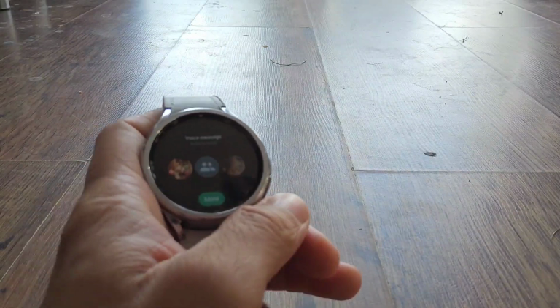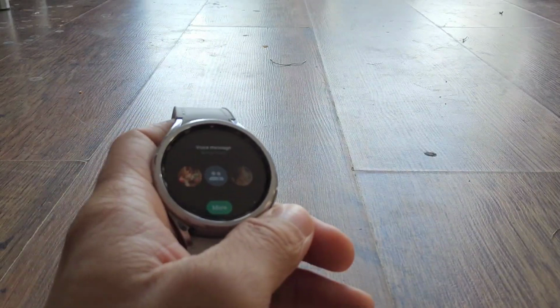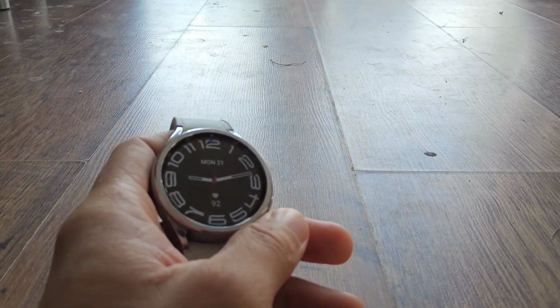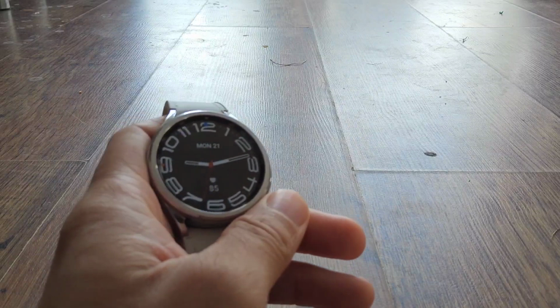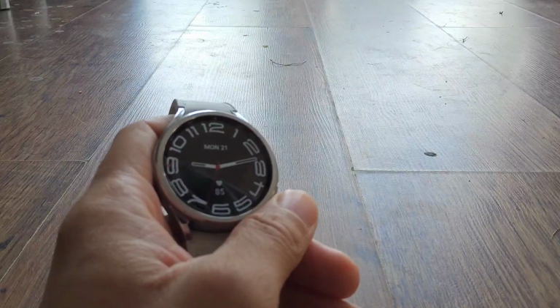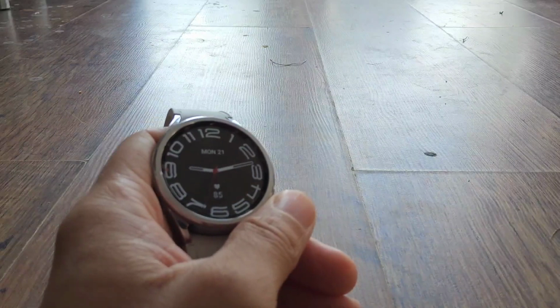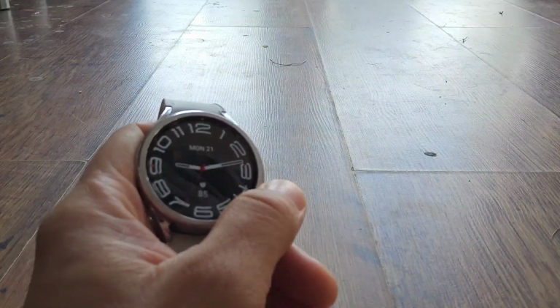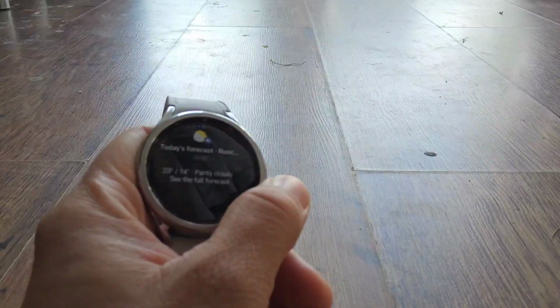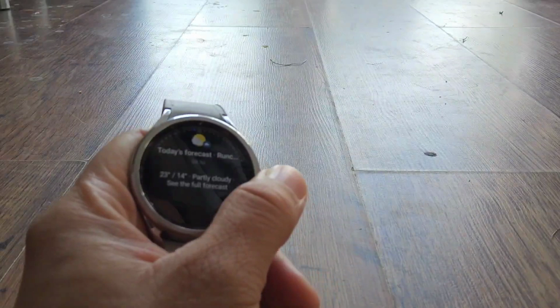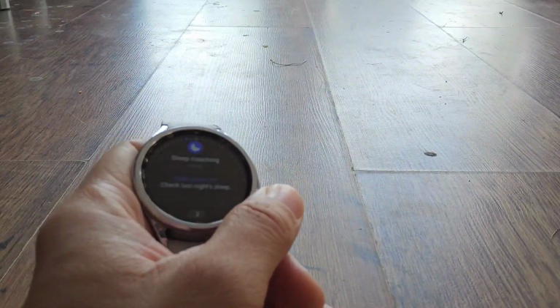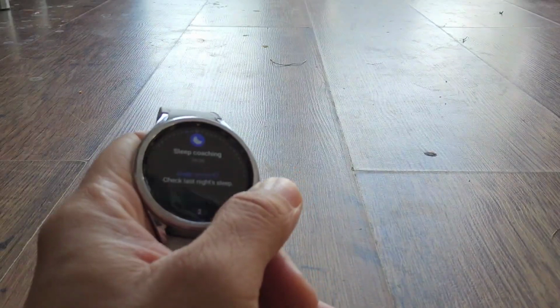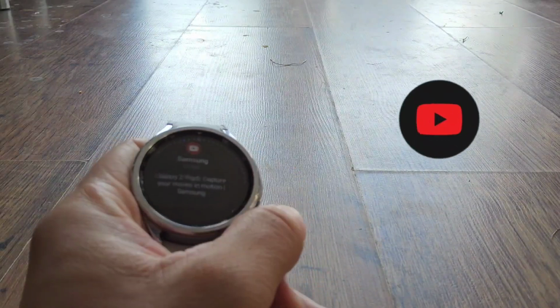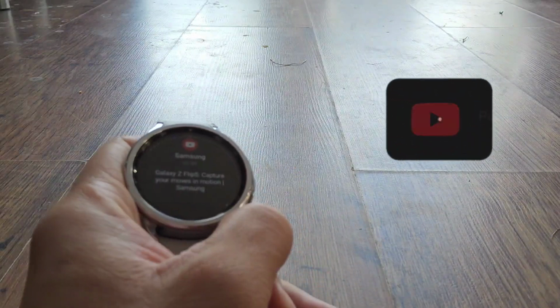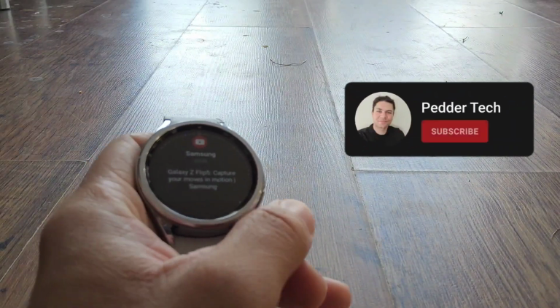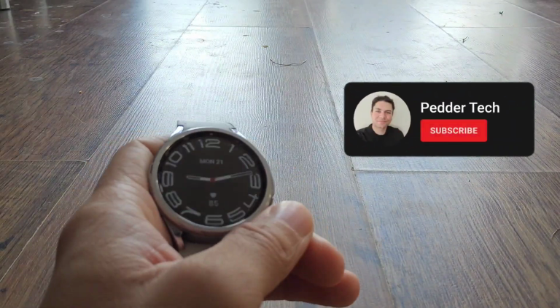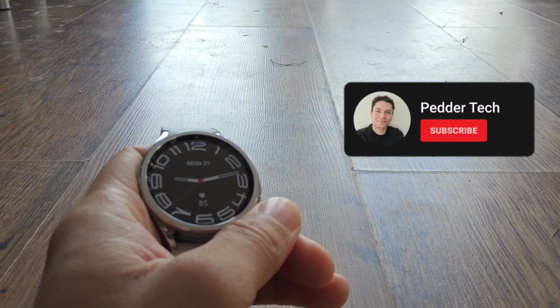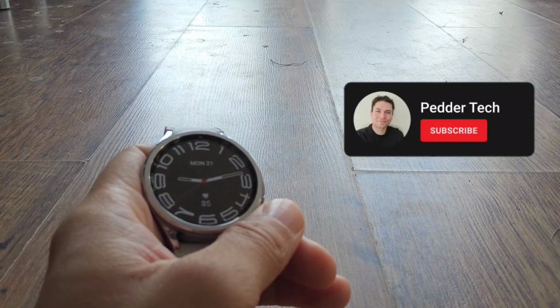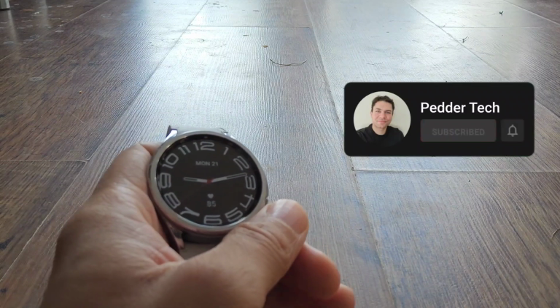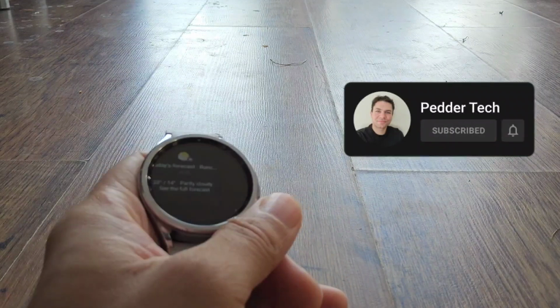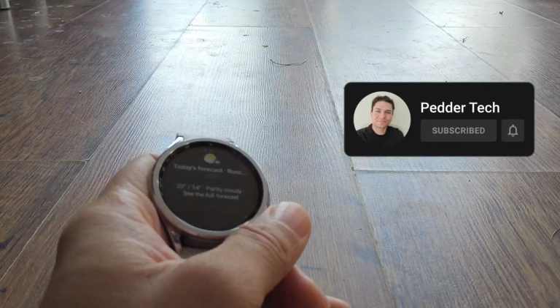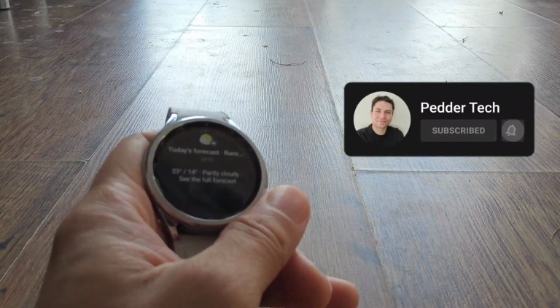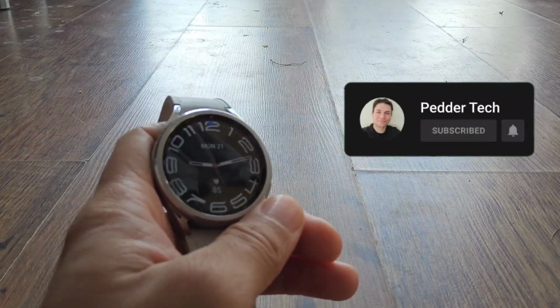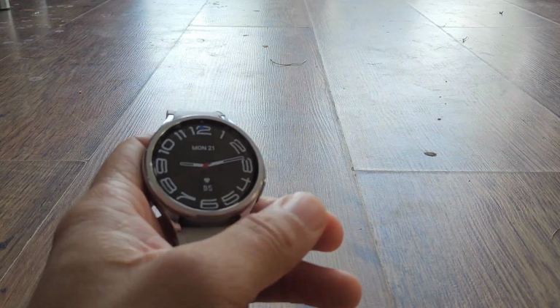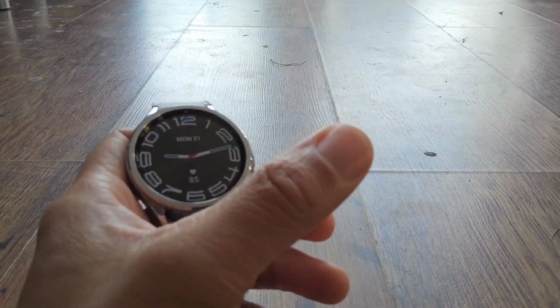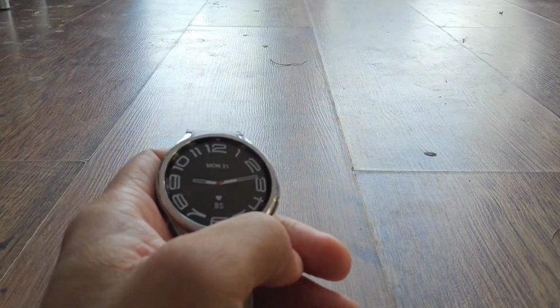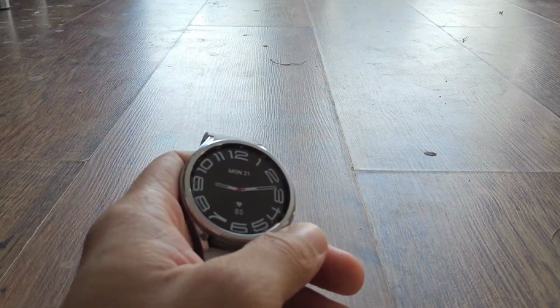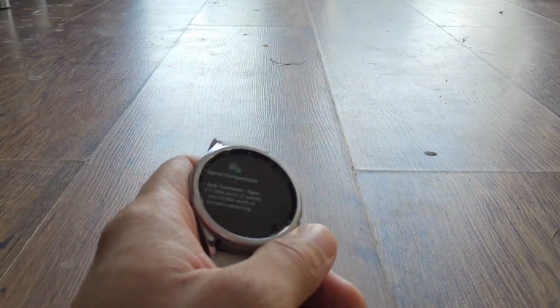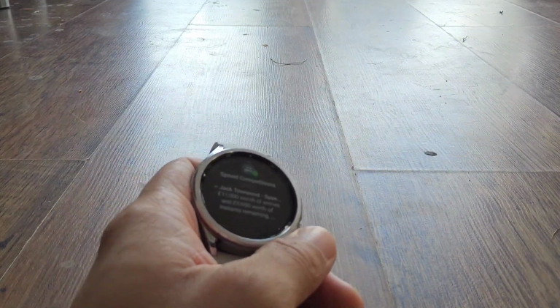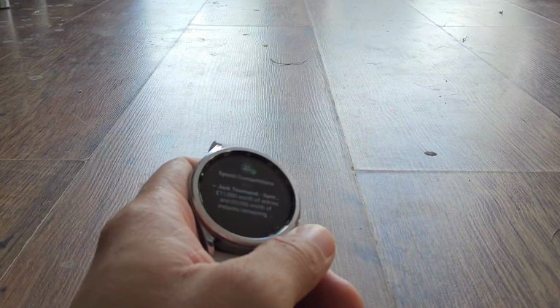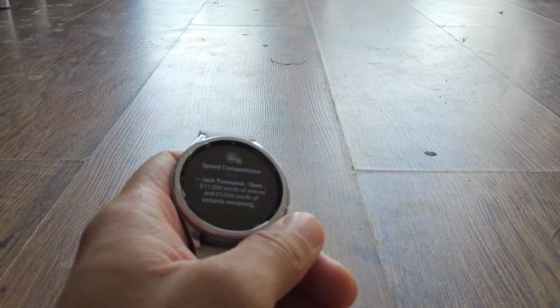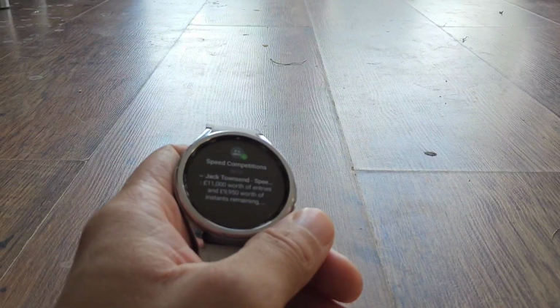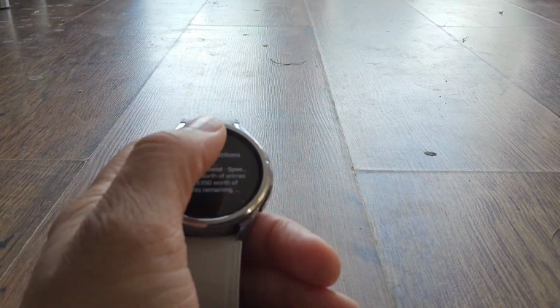What do you think? Is there a point in having a WhatsApp app on your watch, or would you rather just go to notifications and reply to messages that way? Let me know in the comments. Thank you for watching — take care and I'll see you in the next one. Oh — new message!